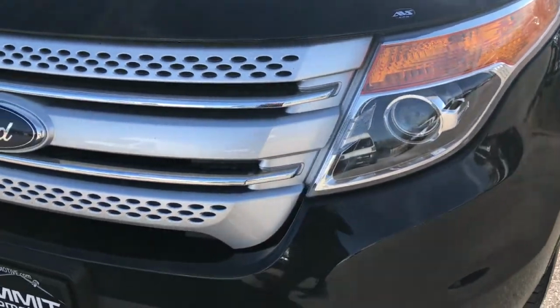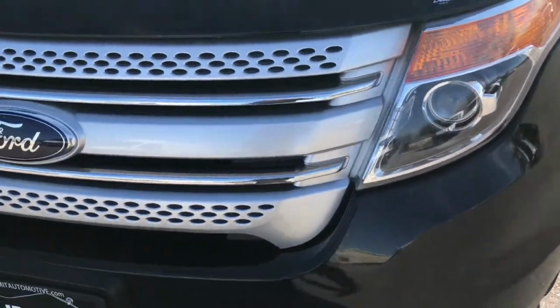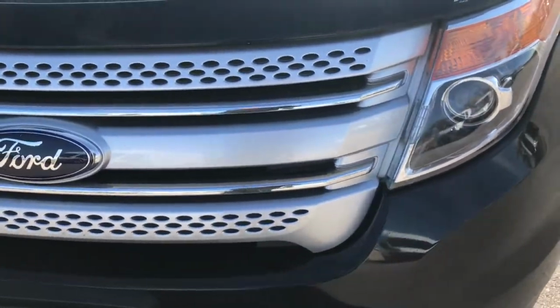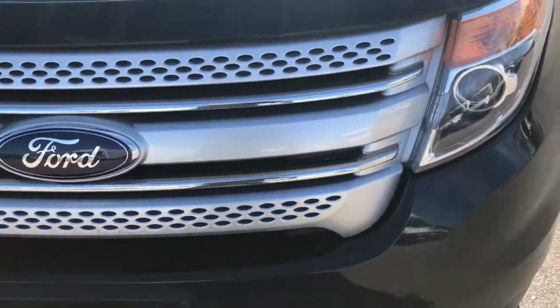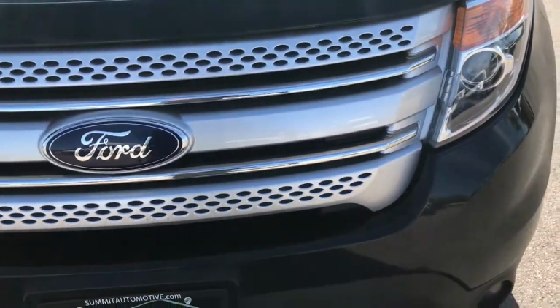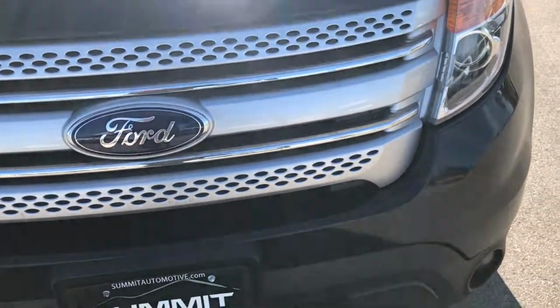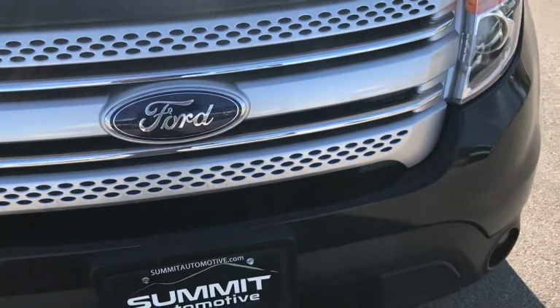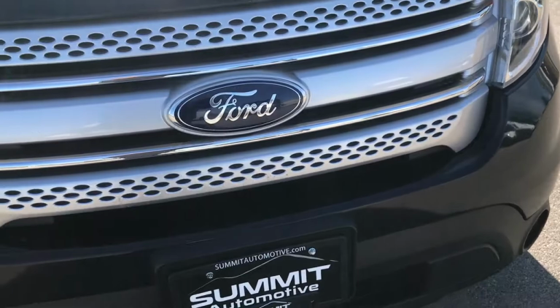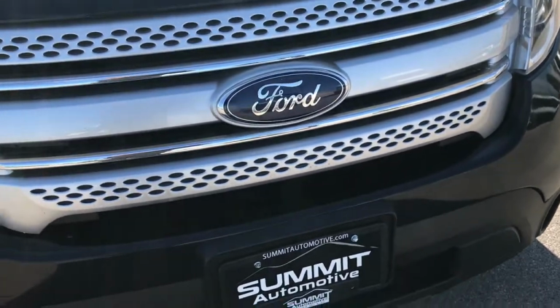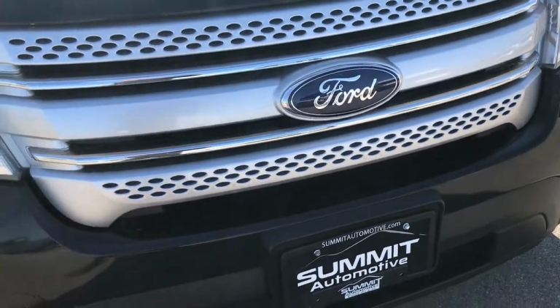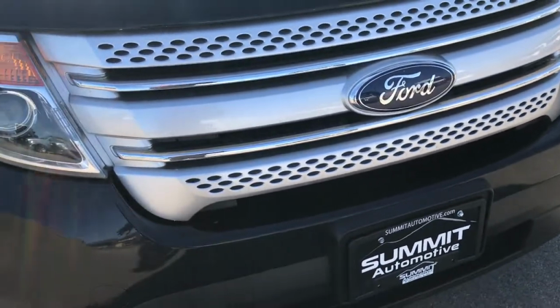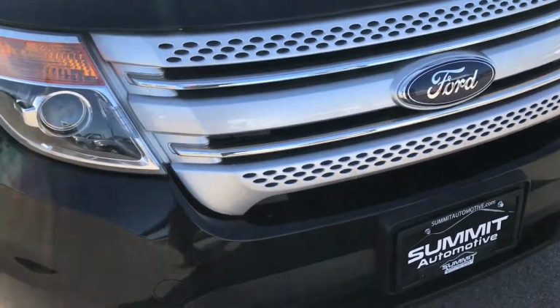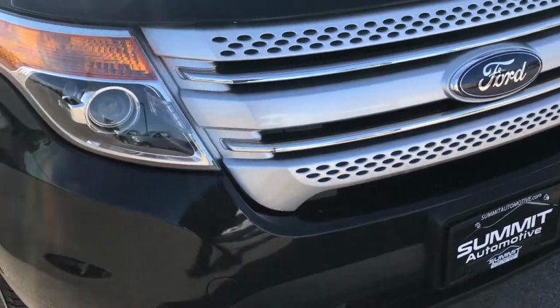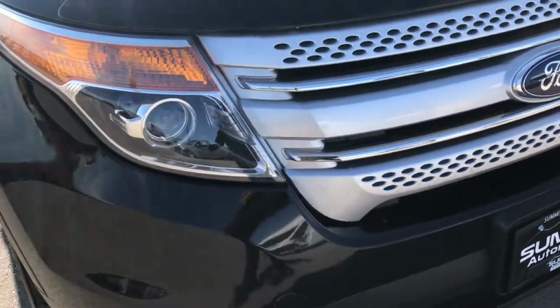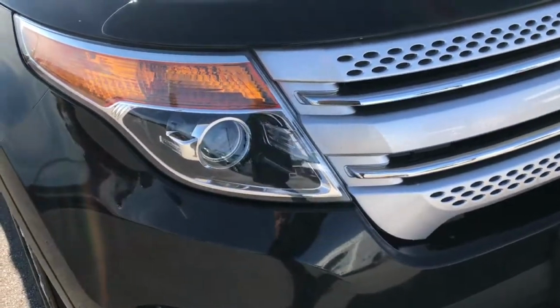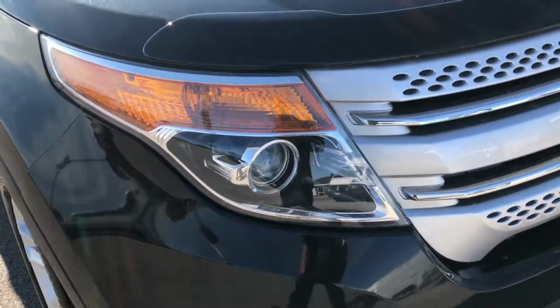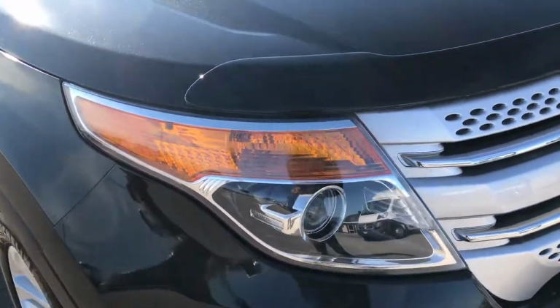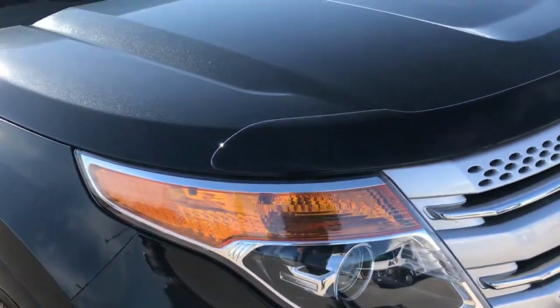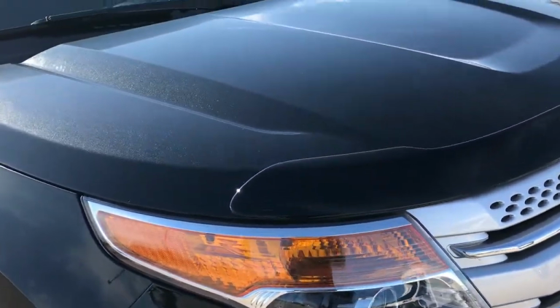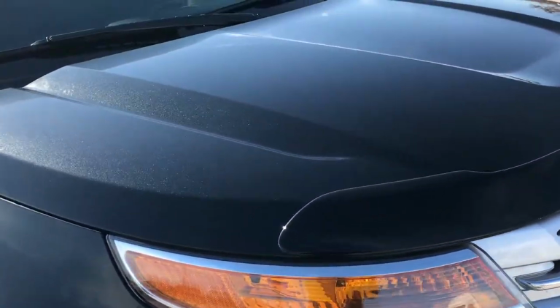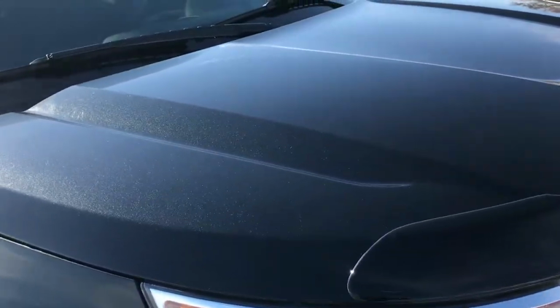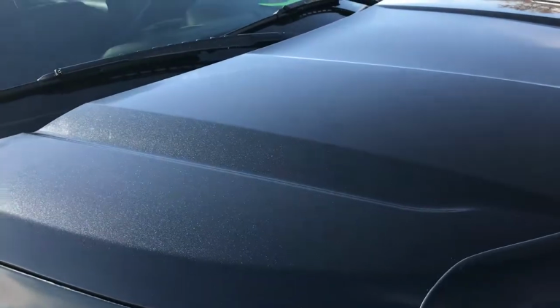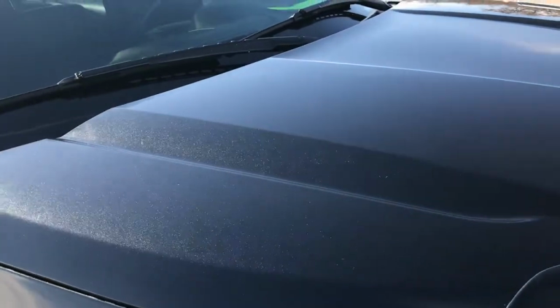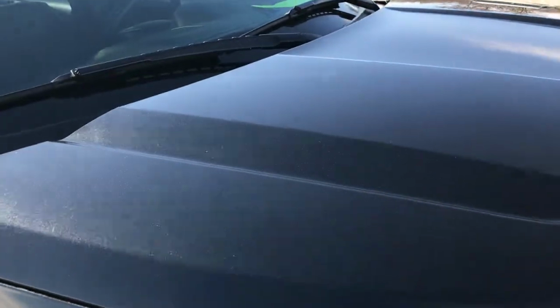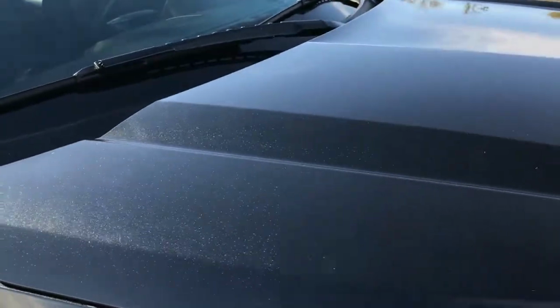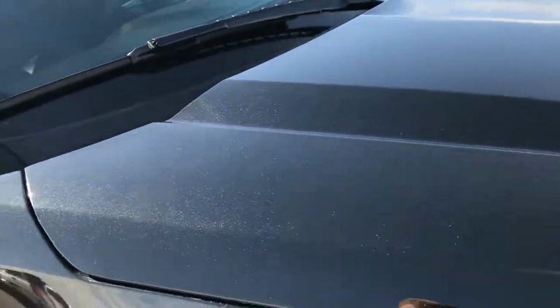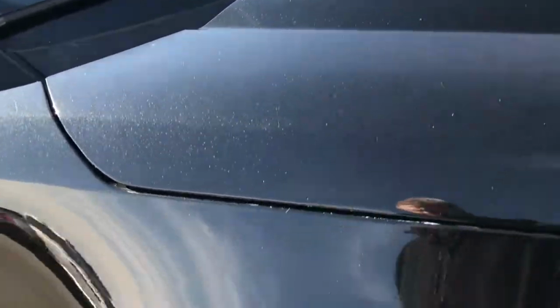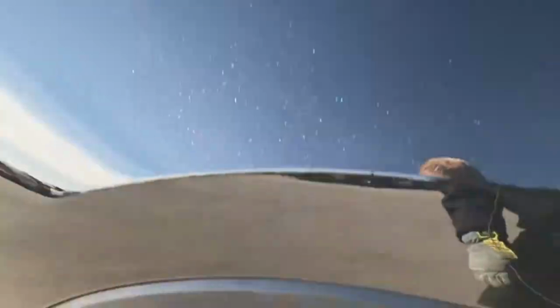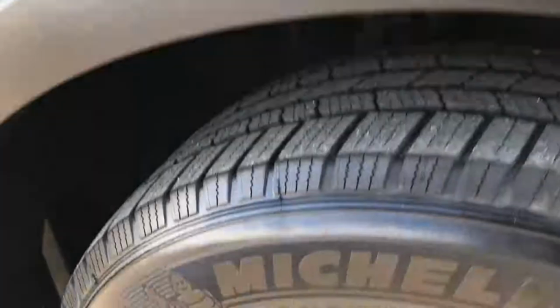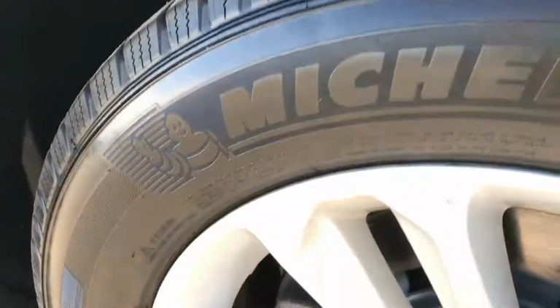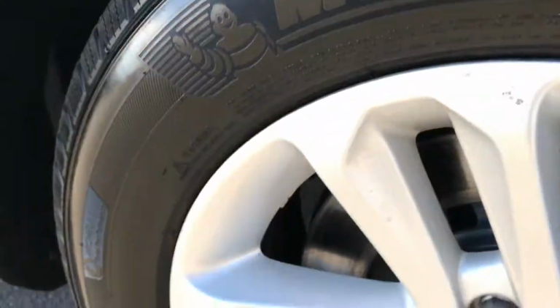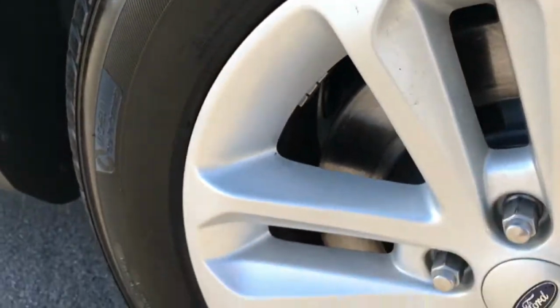Front grille is in excellent shape. We take all of our videos in 1080p, so if you have HD capabilities on your computer, tablet, or smartphone device, turn them on now because it's like you're right here looking at the vehicle with me.